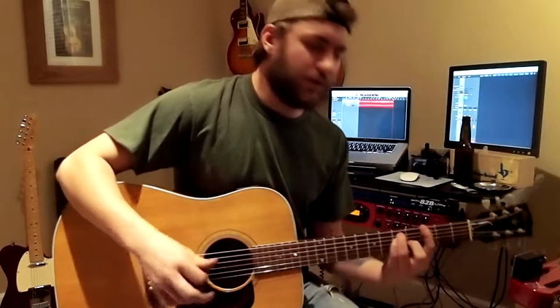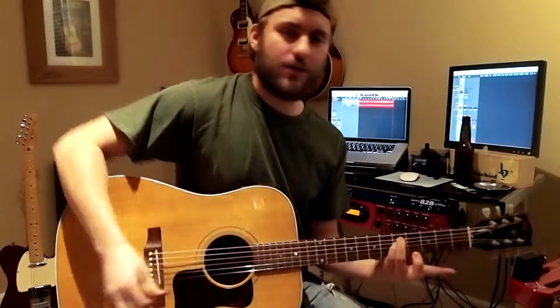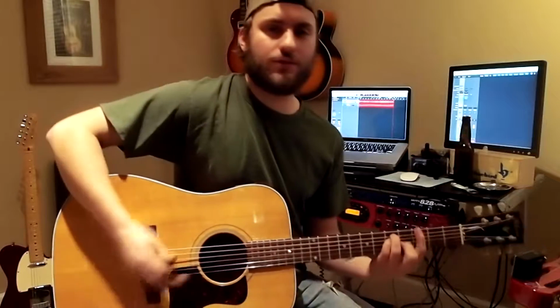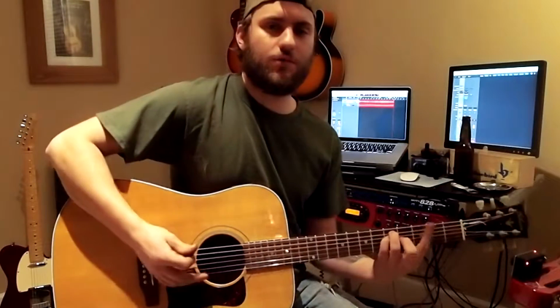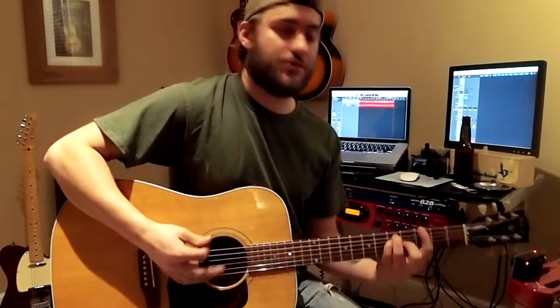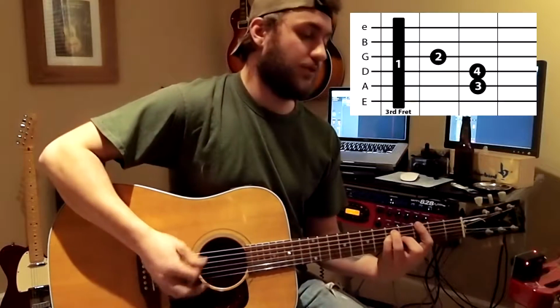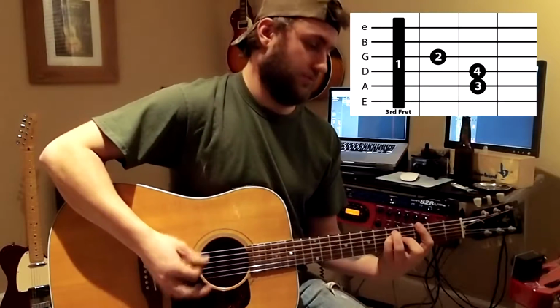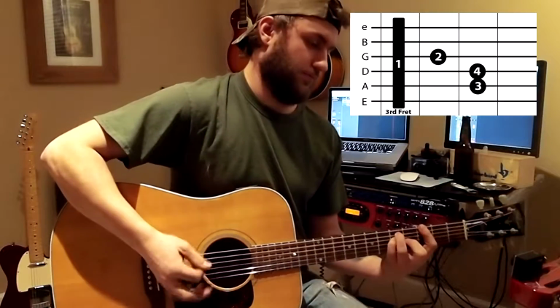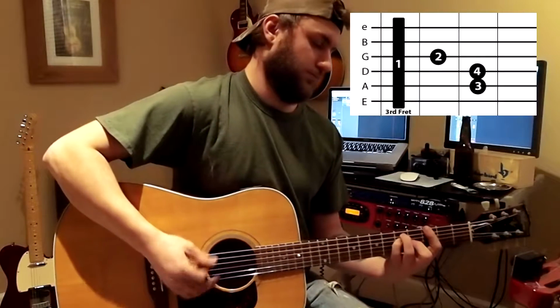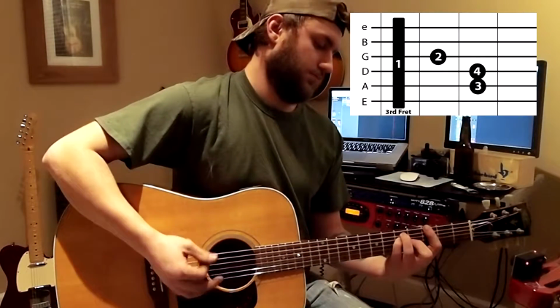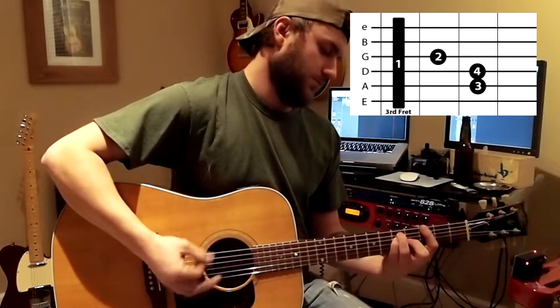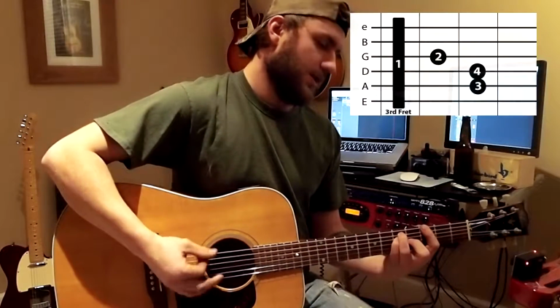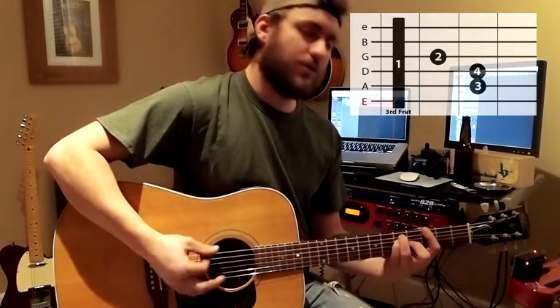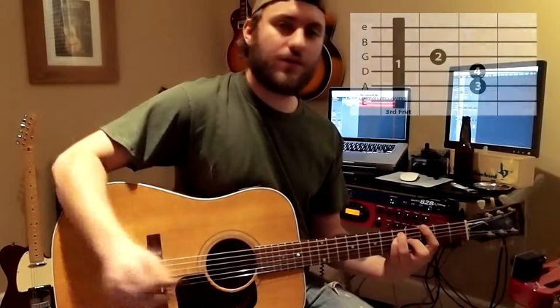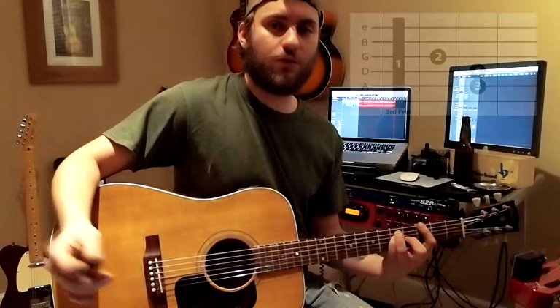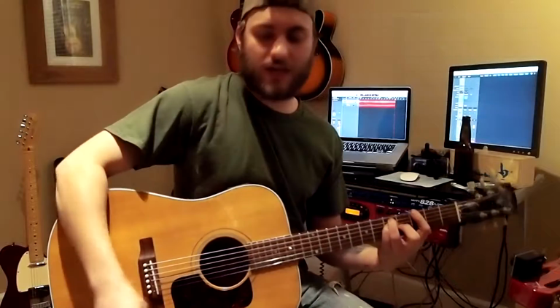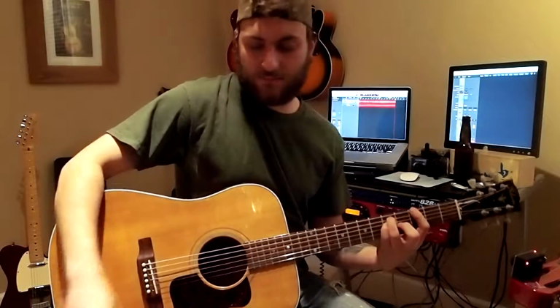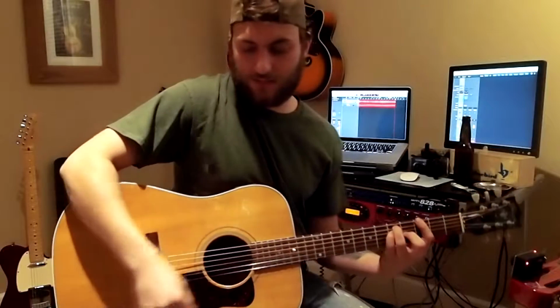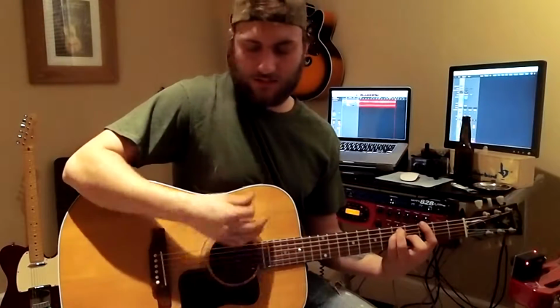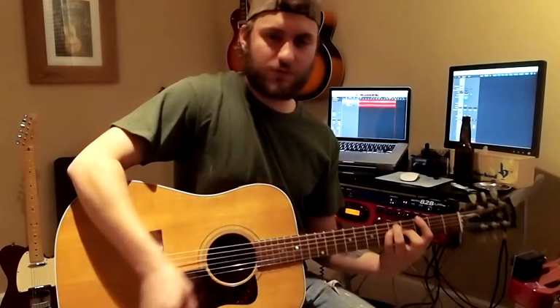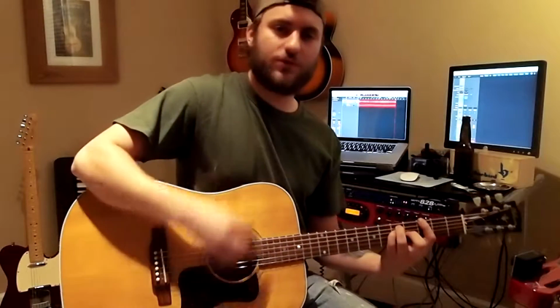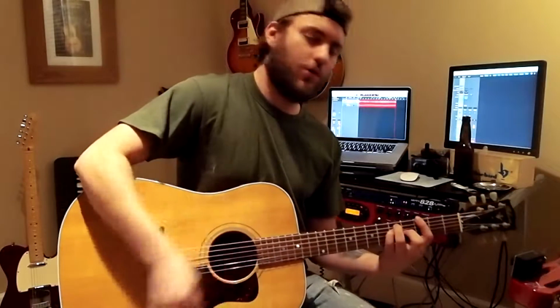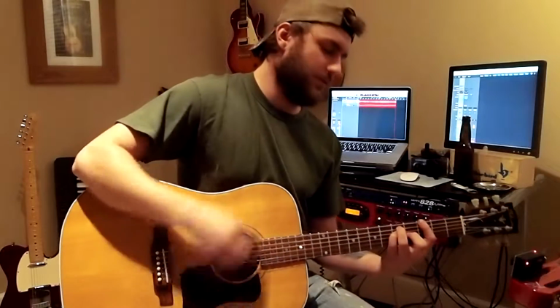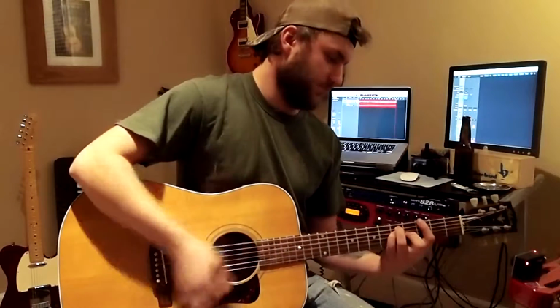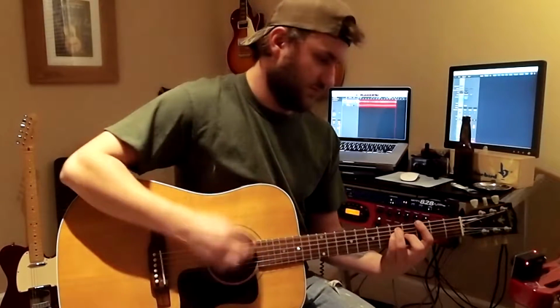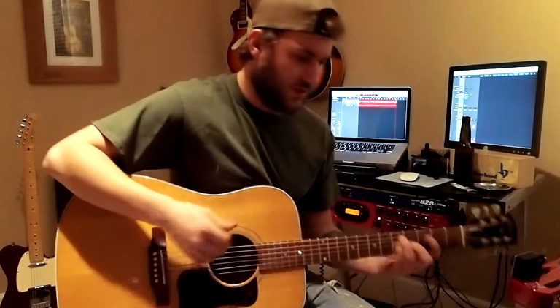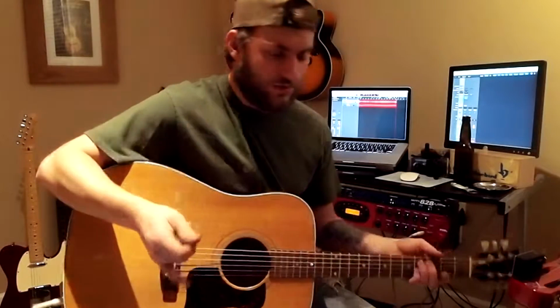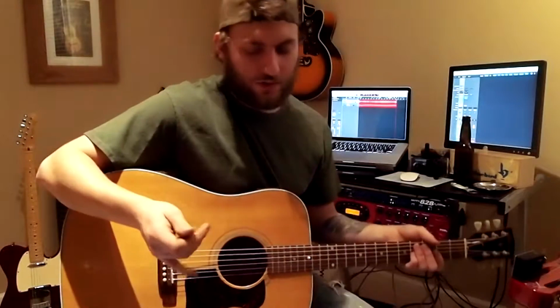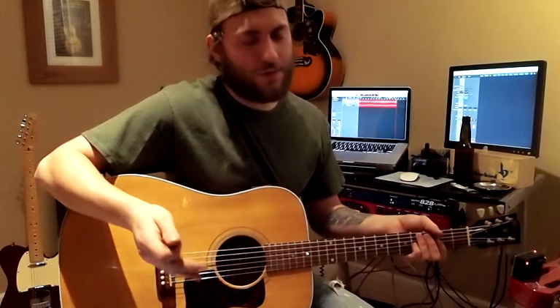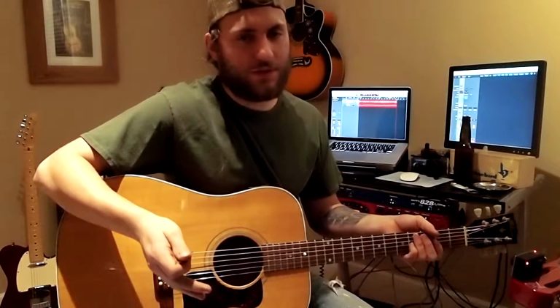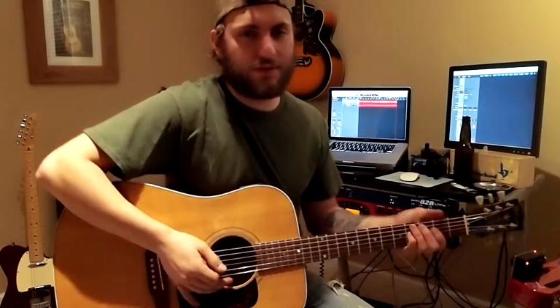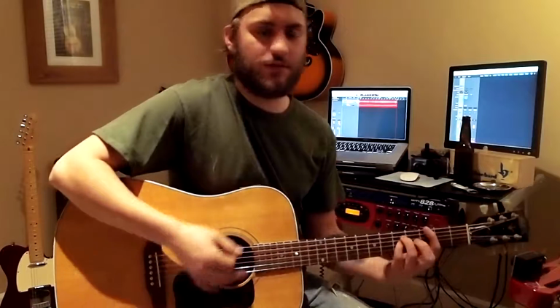And the chorus is even easier. All you got to do is go G chord. You can do that the whole time, and it's more so — you don't got a palm mute or nothing.